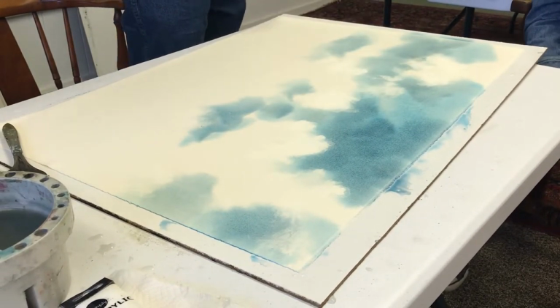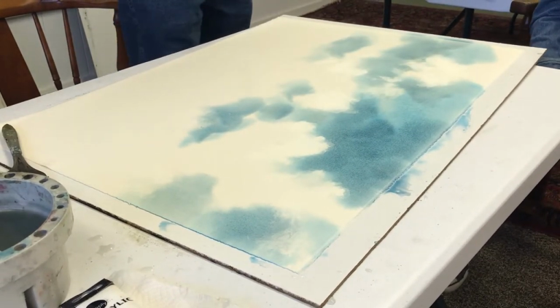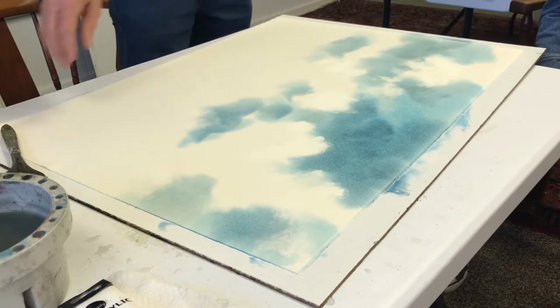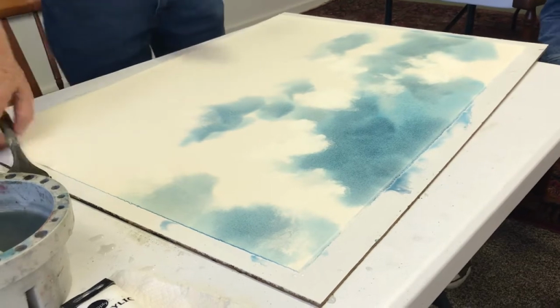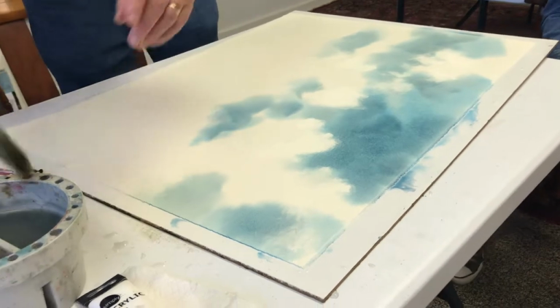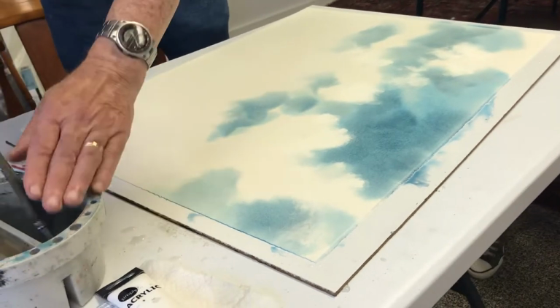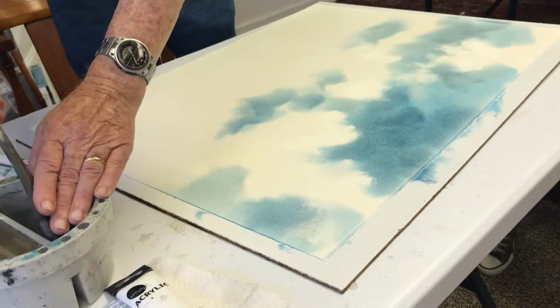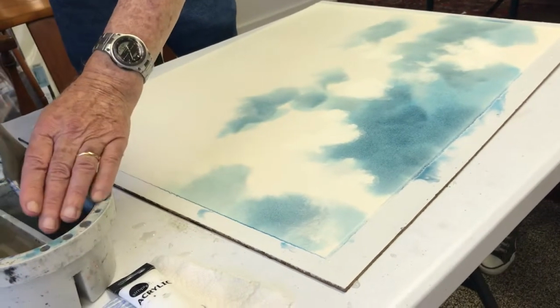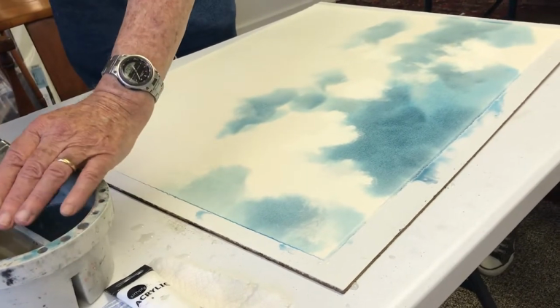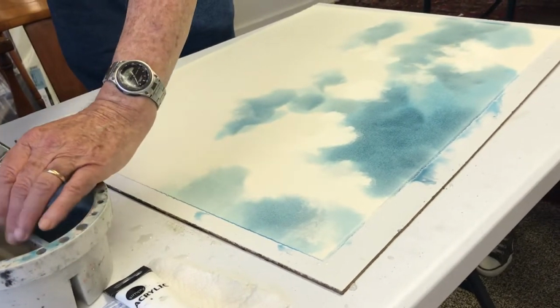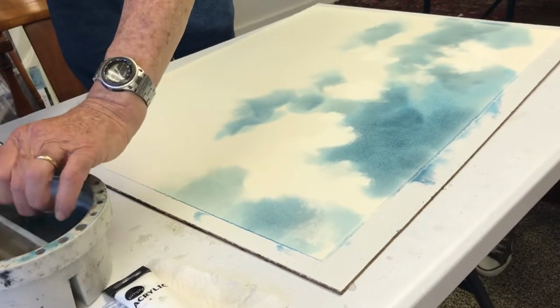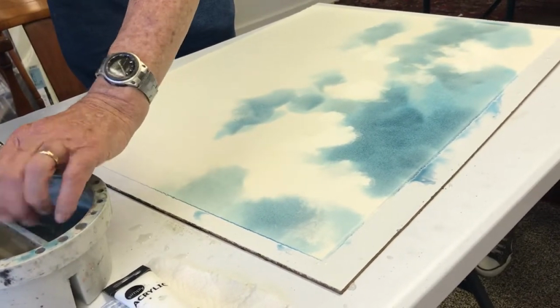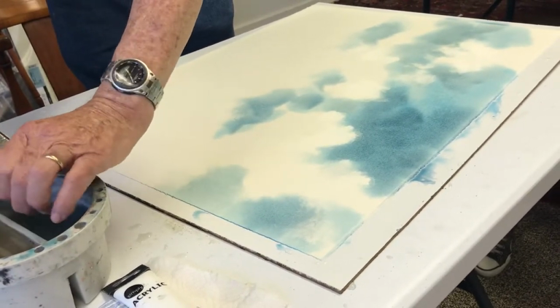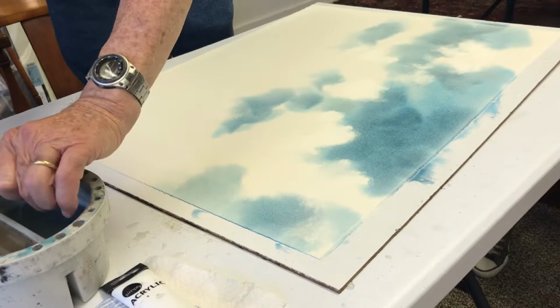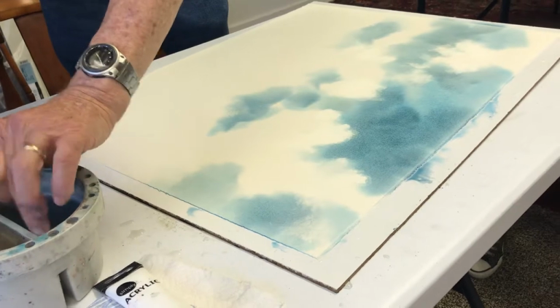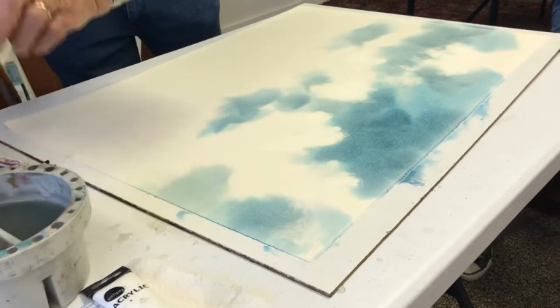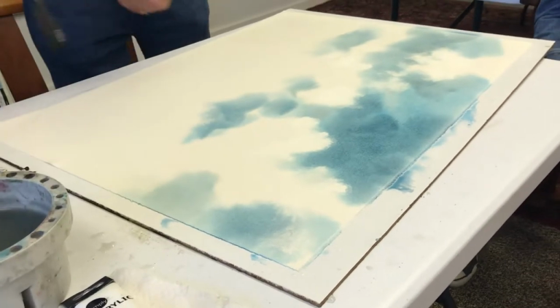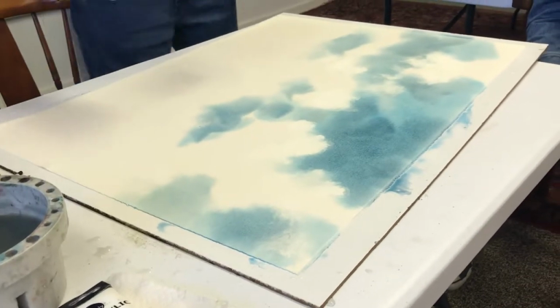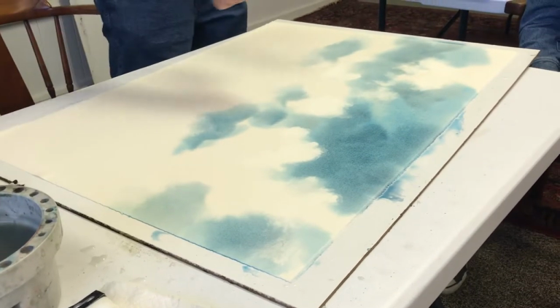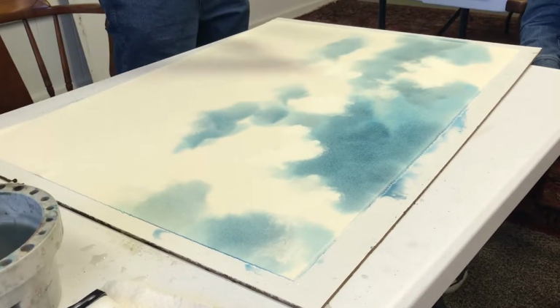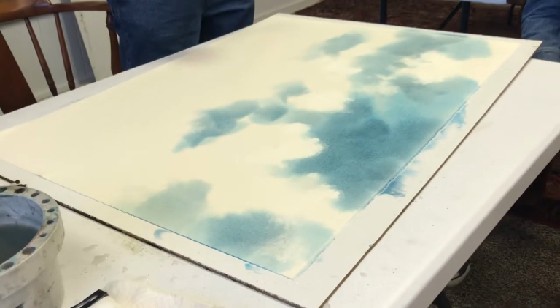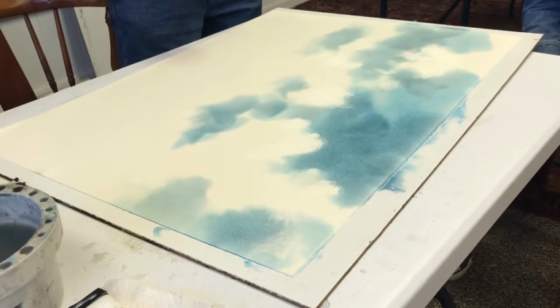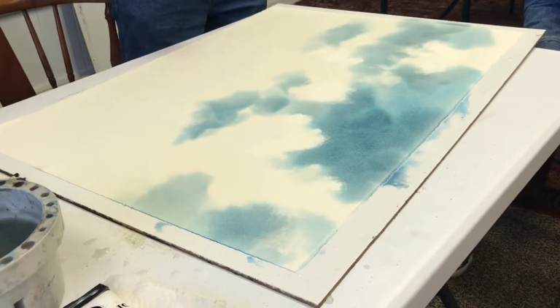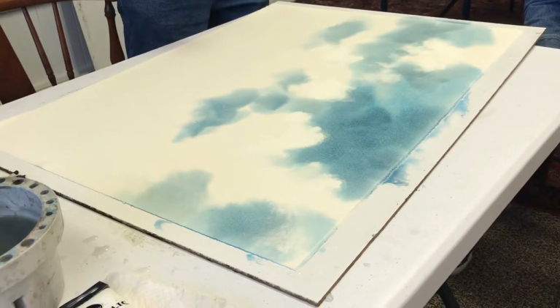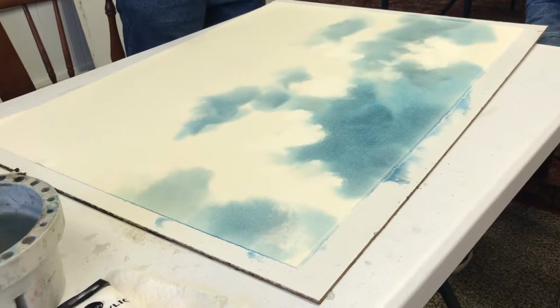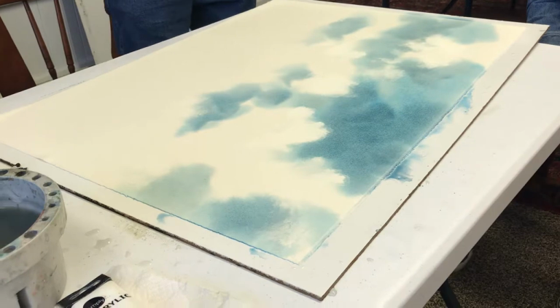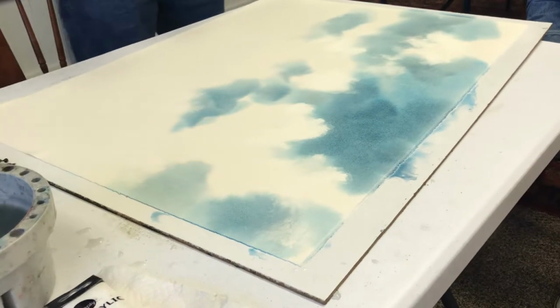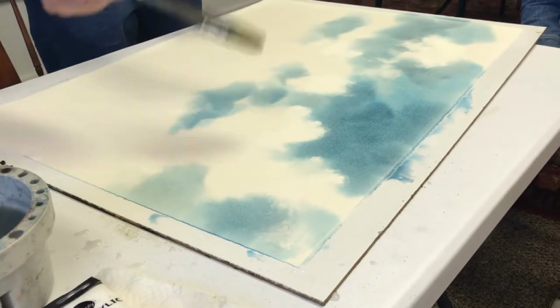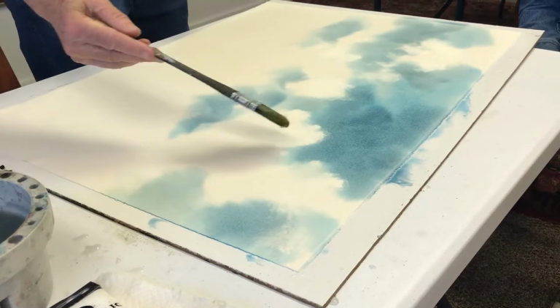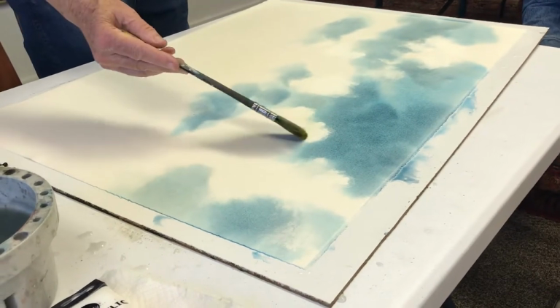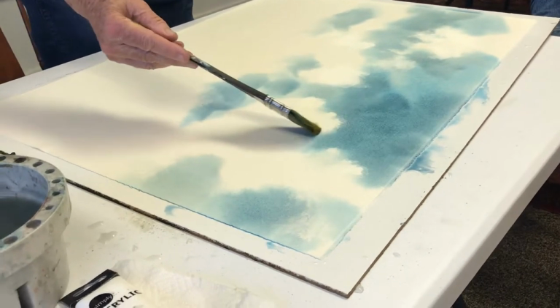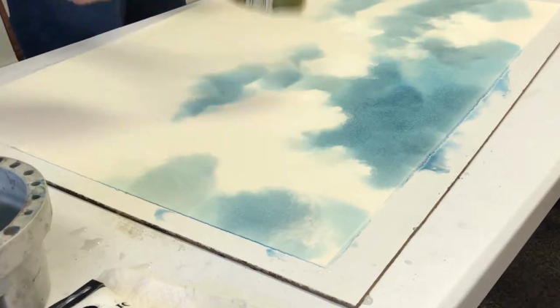Now, I'm going to take that brush and soften the edges. I don't want some of those edges to be very hard. I'd like some of them to be soft.